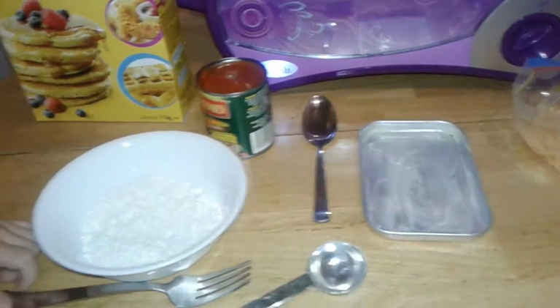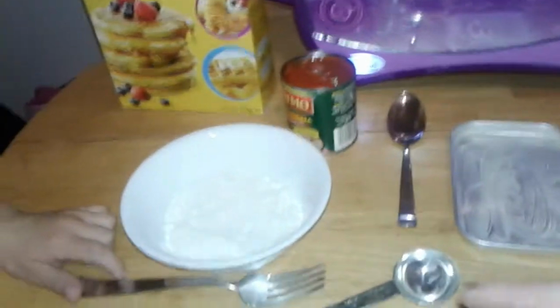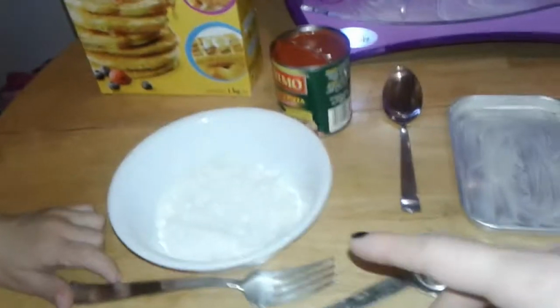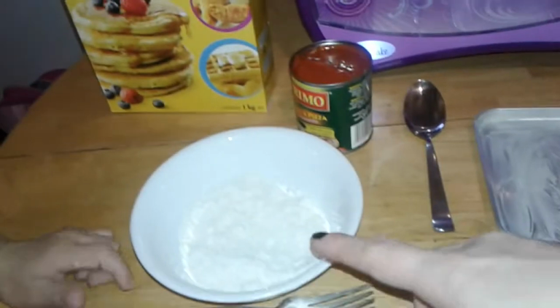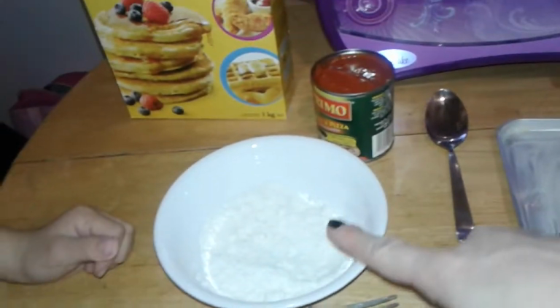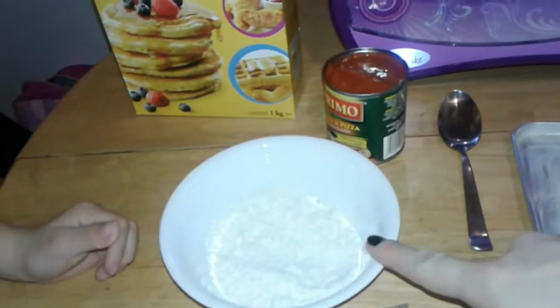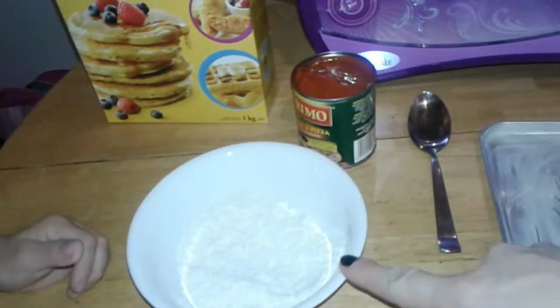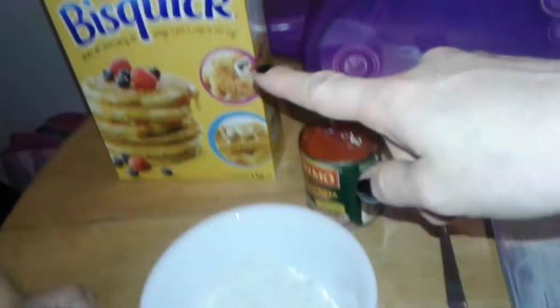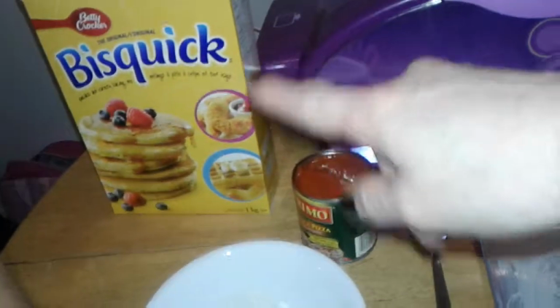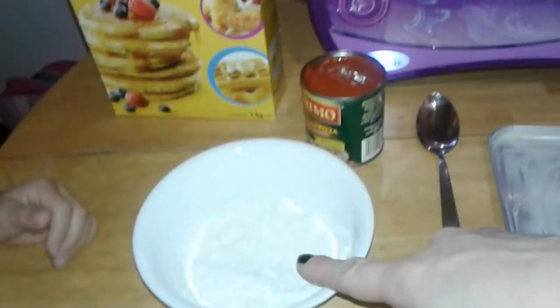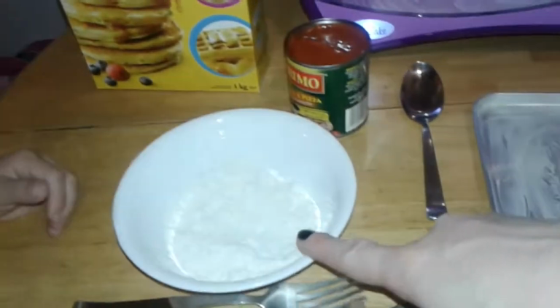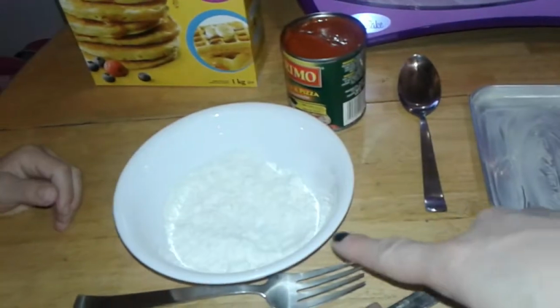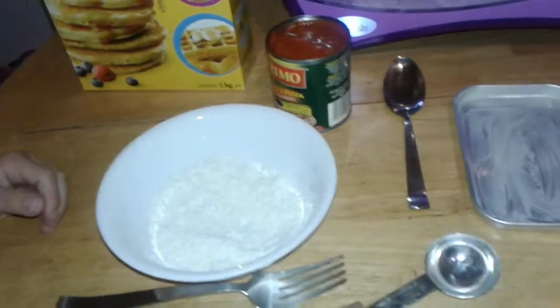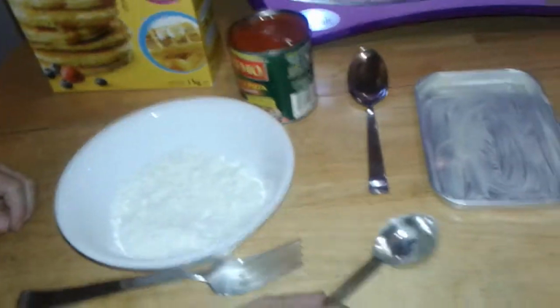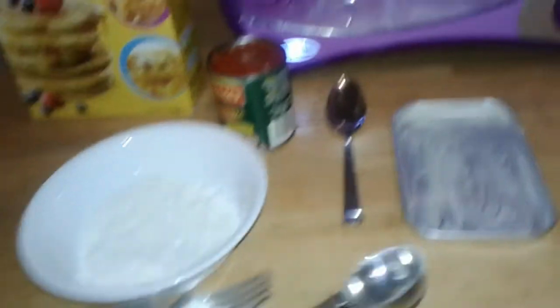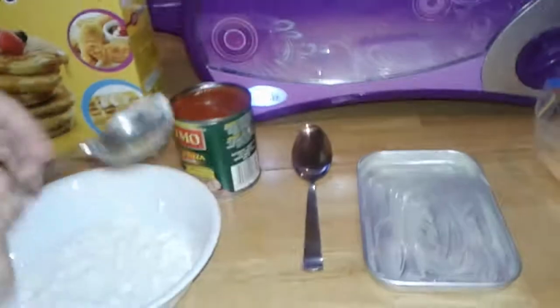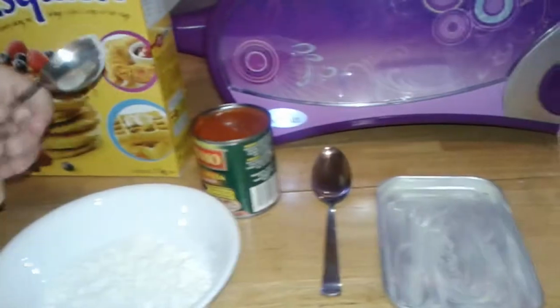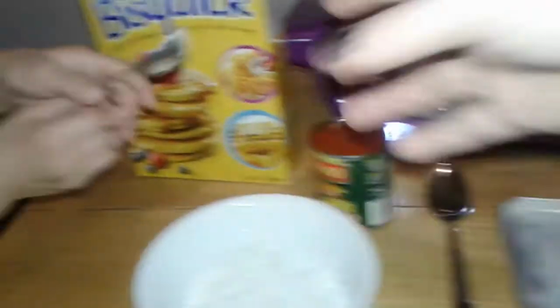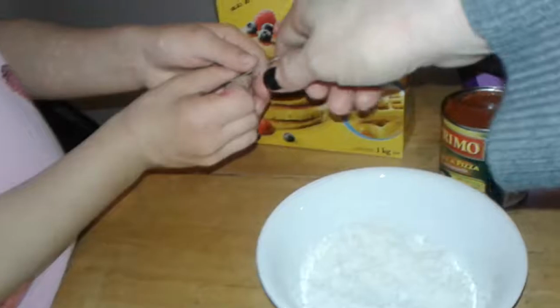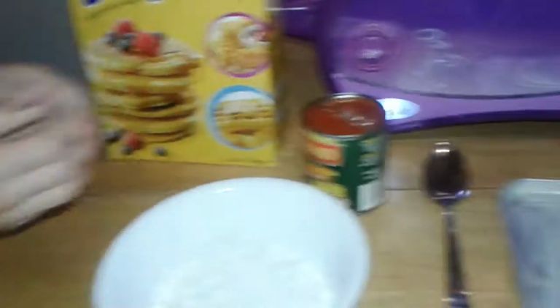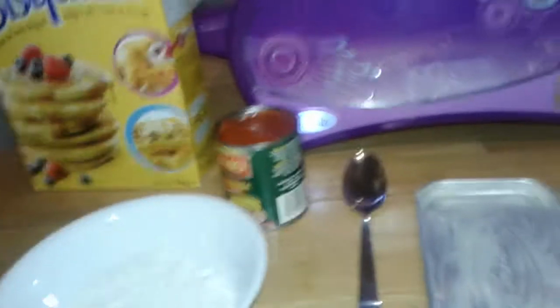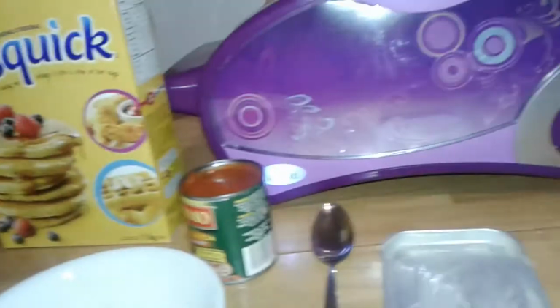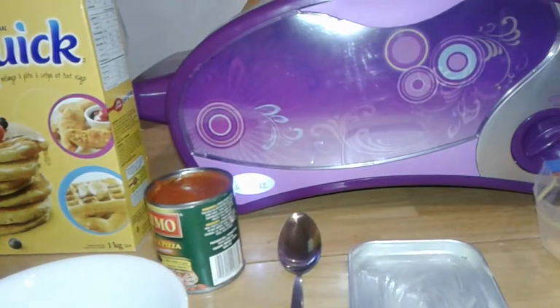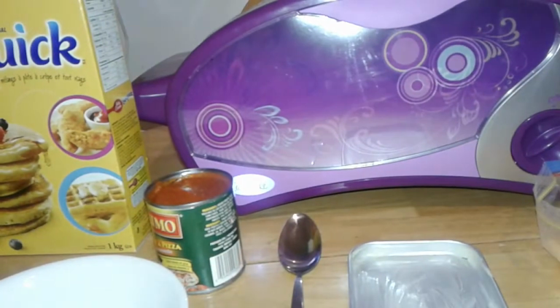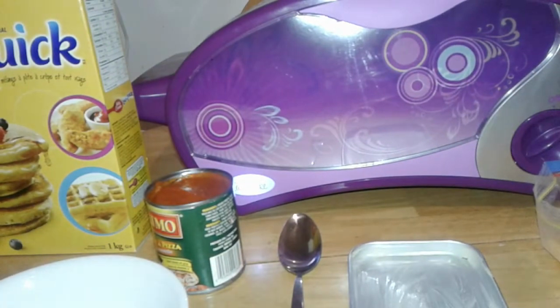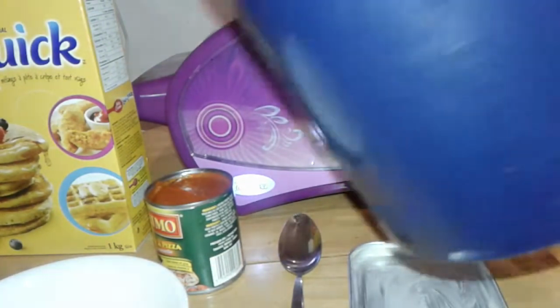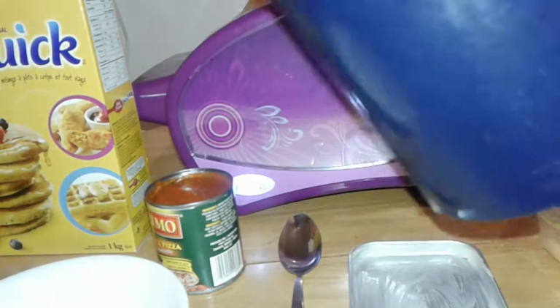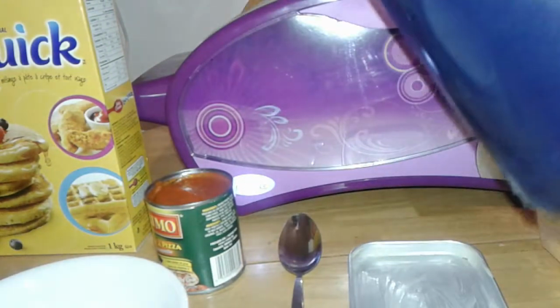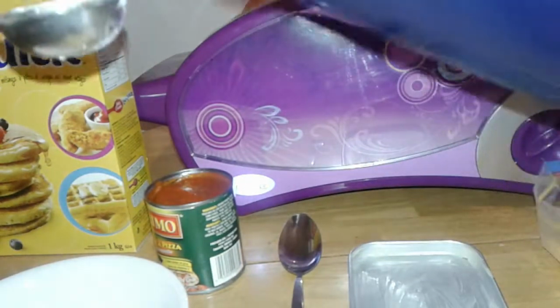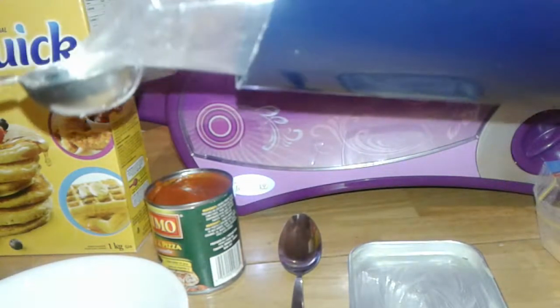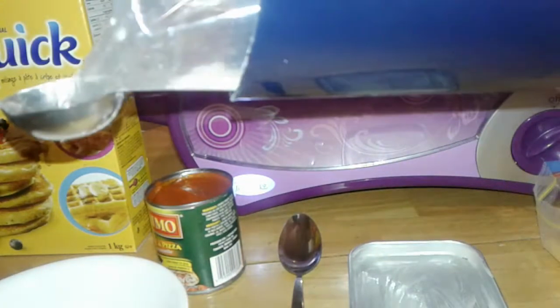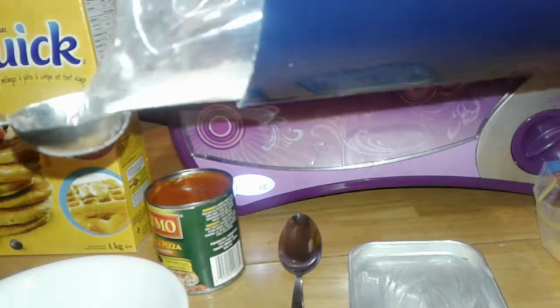So first we put four tablespoons of Bisquick in here, and then we'll add some milk to it. And Amelia will start stirring it.